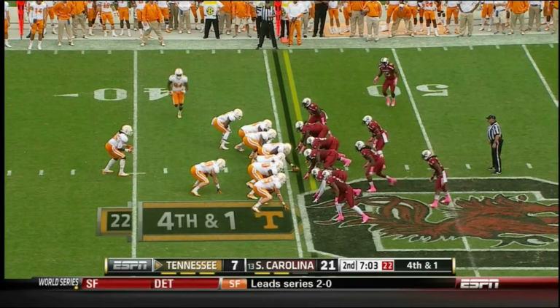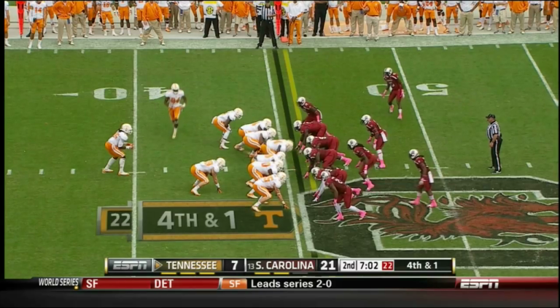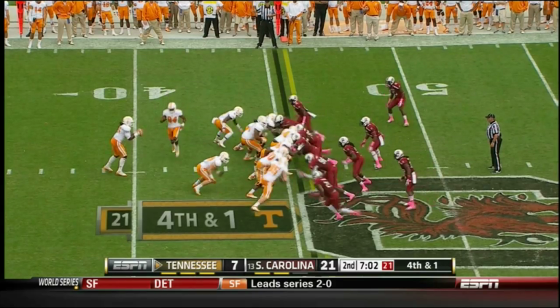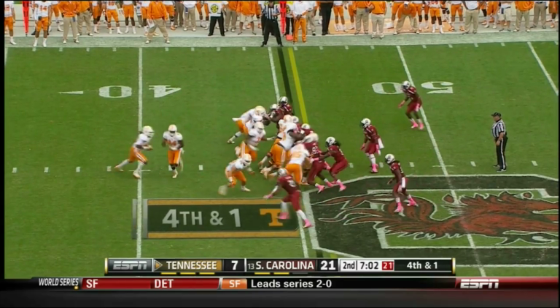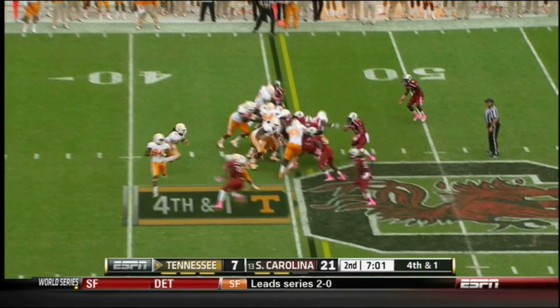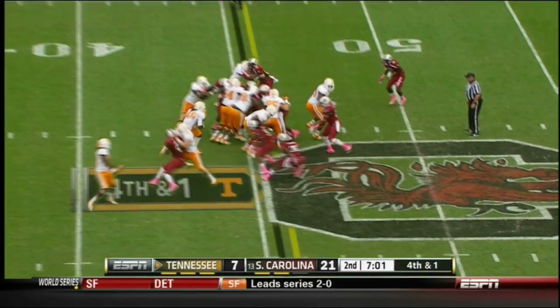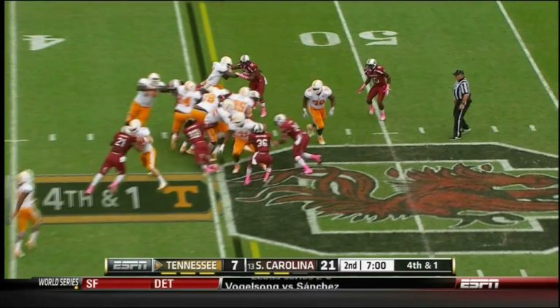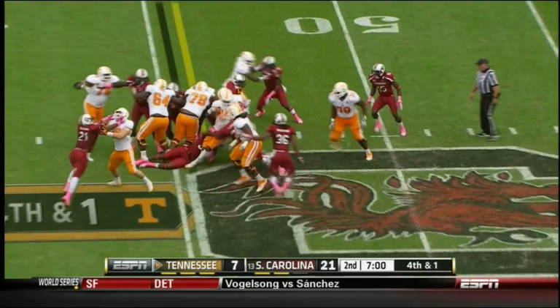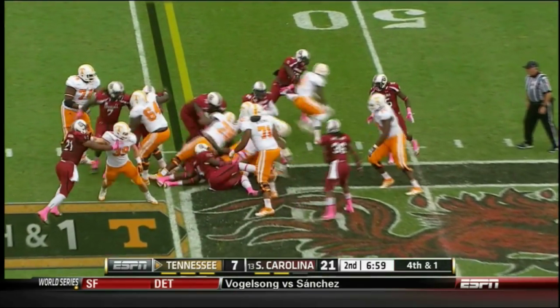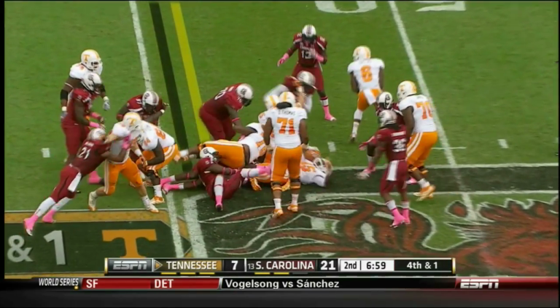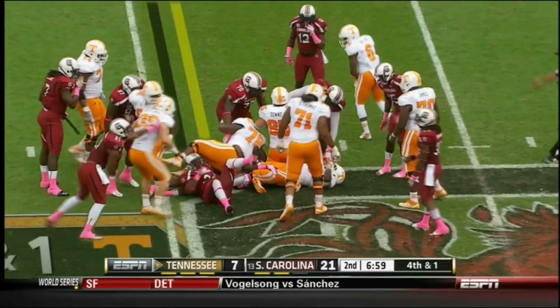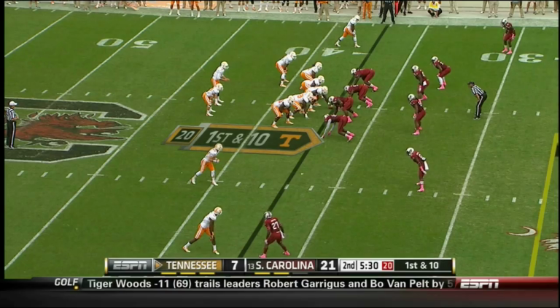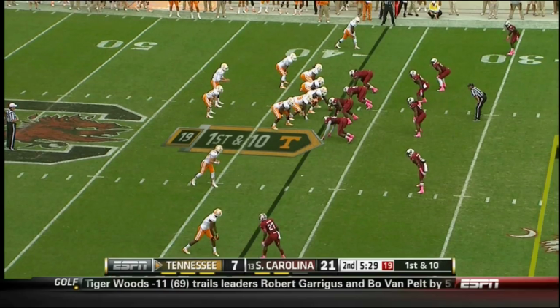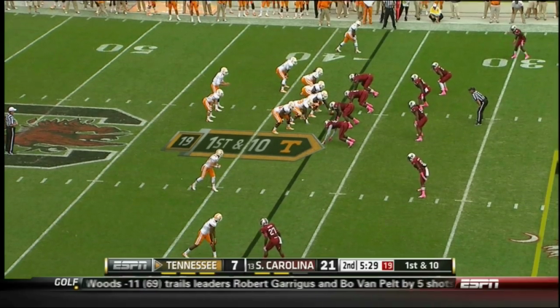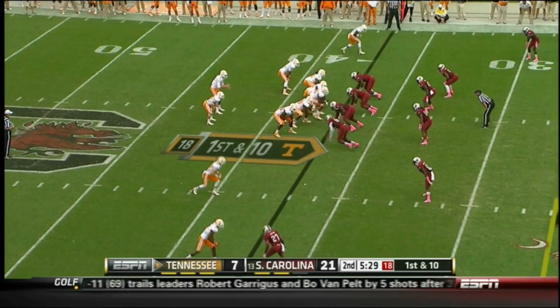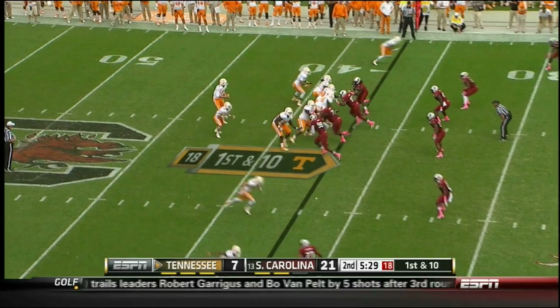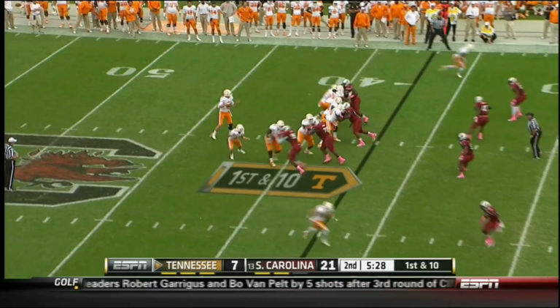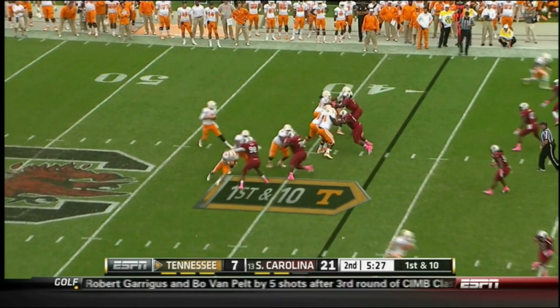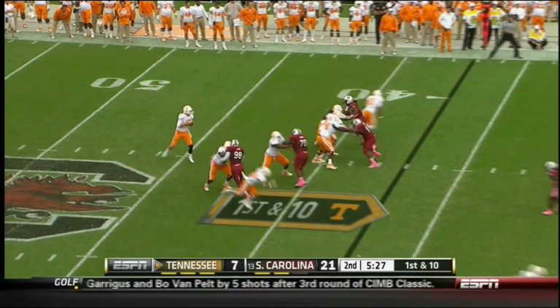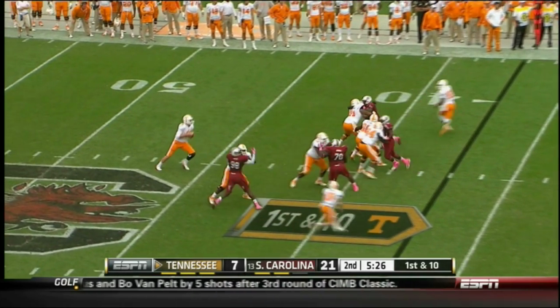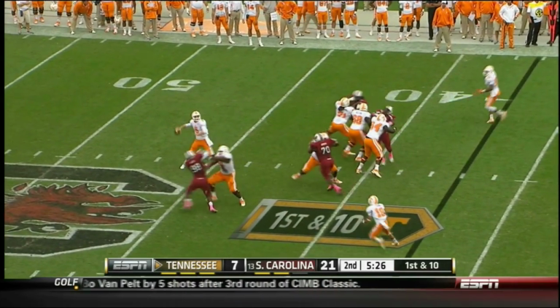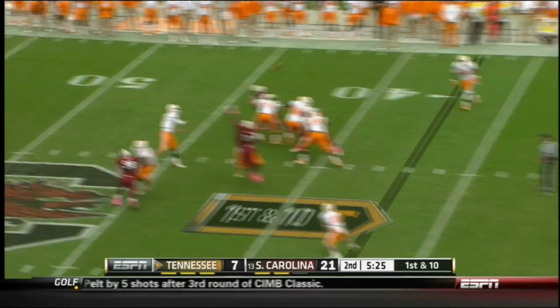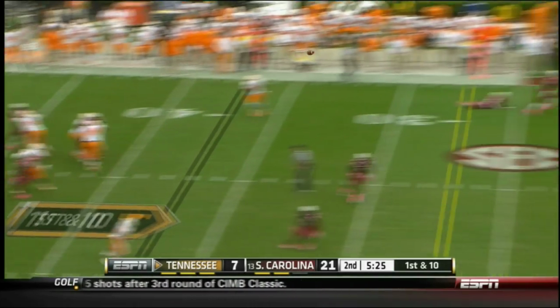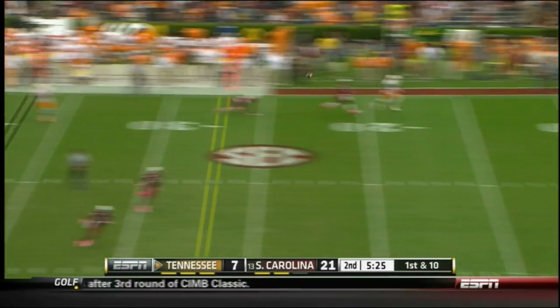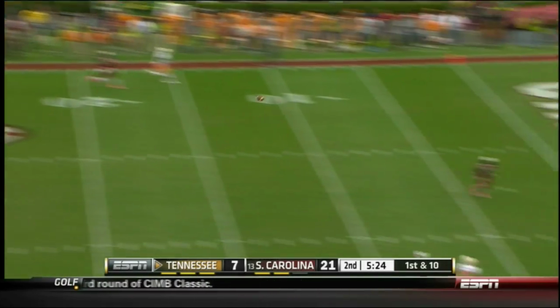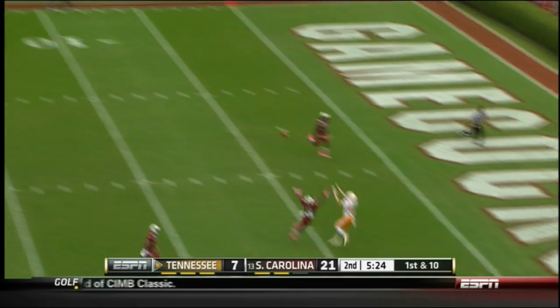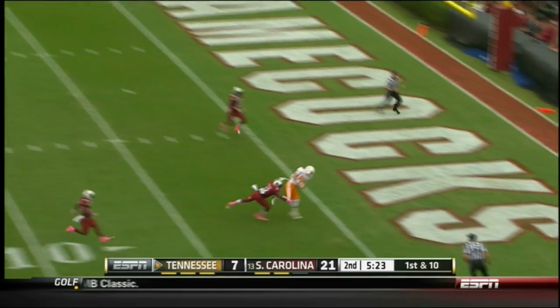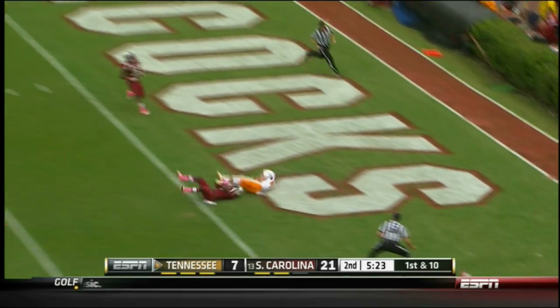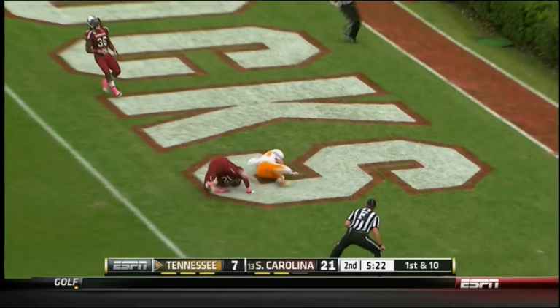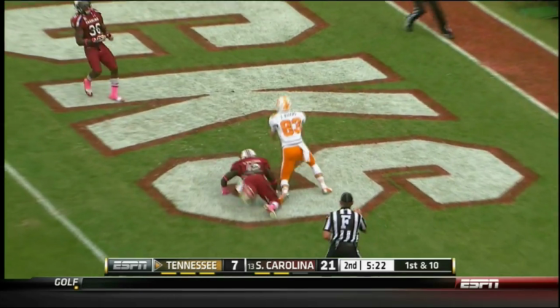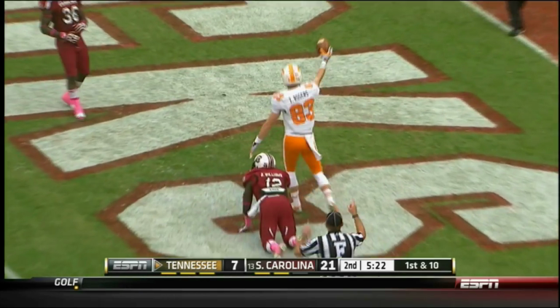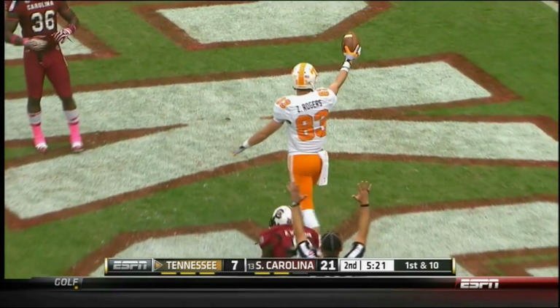Johnson gets the snap, takes off running — he's got his first down. Eighth play of the drive, first down, Tennessee at the Carolina 37. Bray pump fakes, fires long — that pass in the end zone — caught! Touchdown, Tennessee. Zach Rogers.